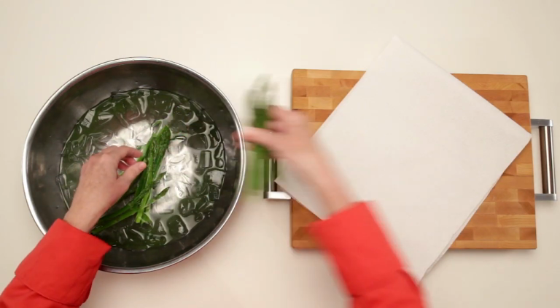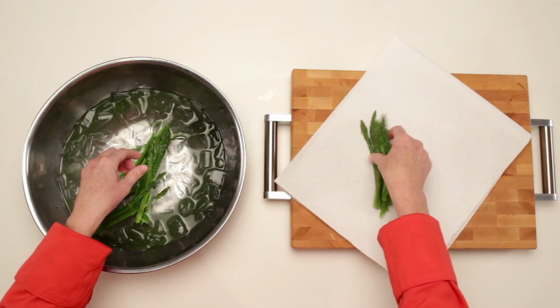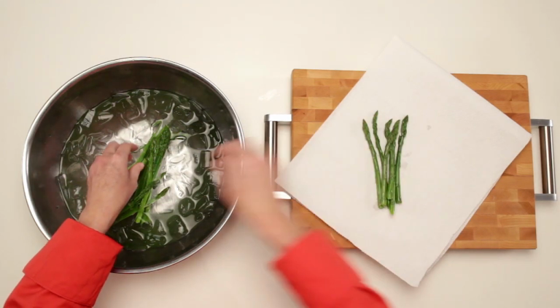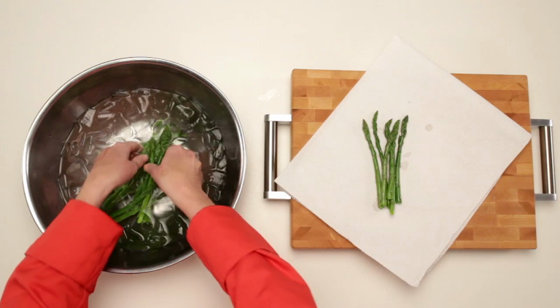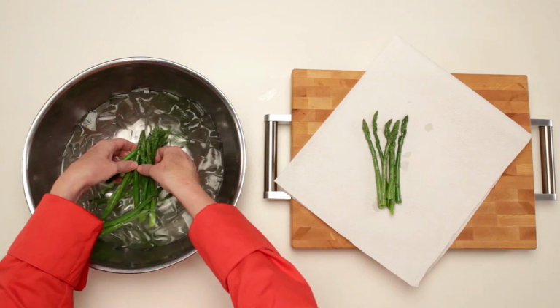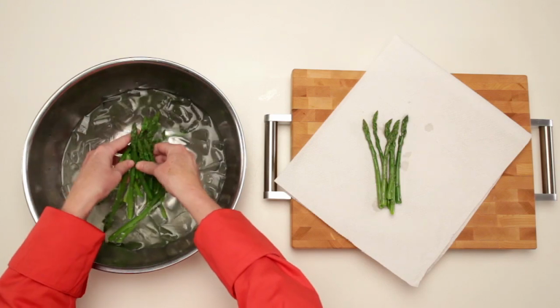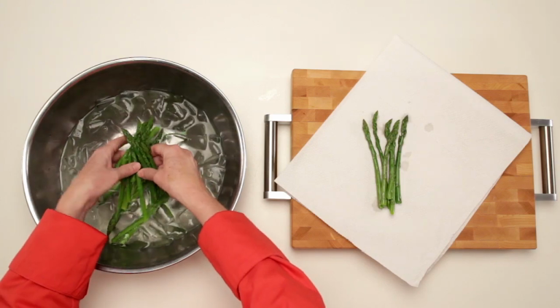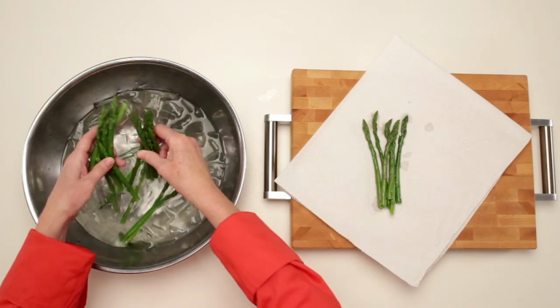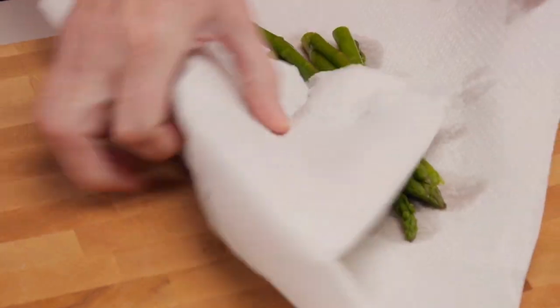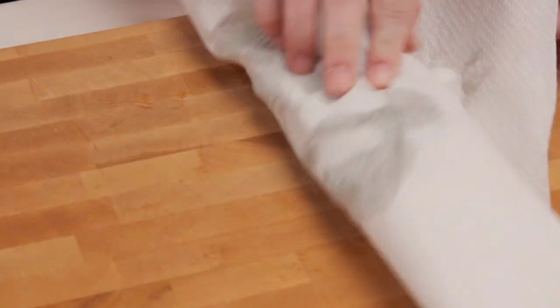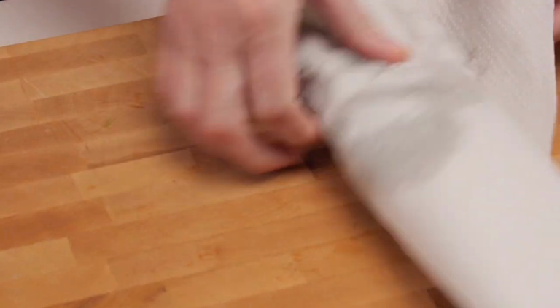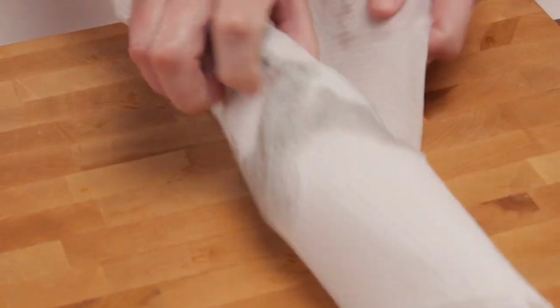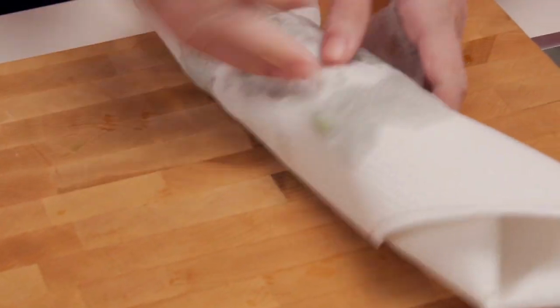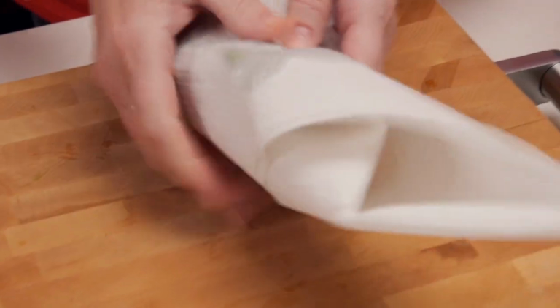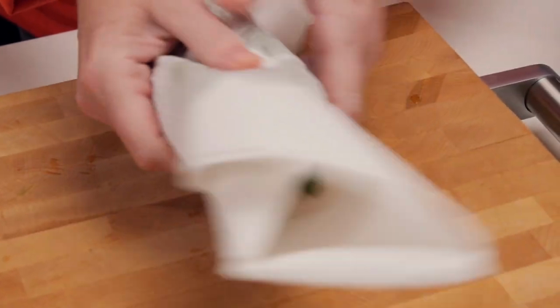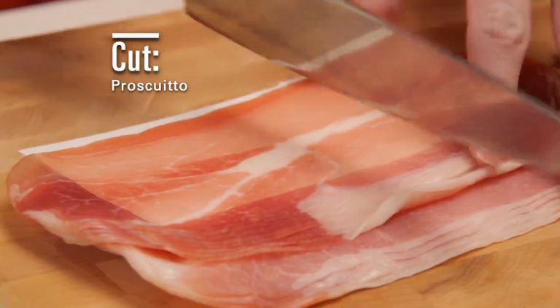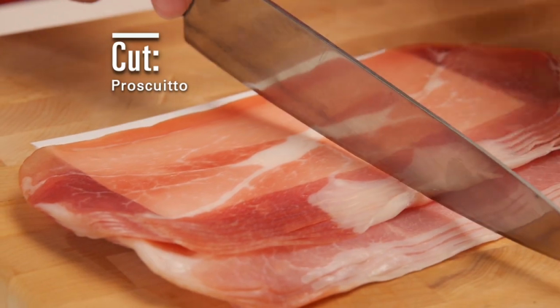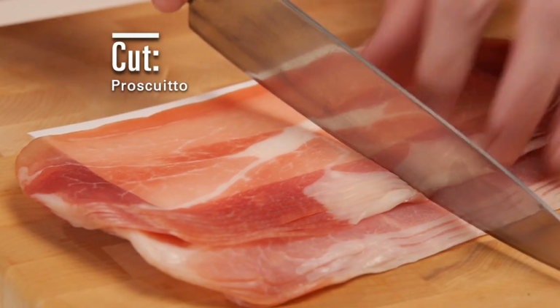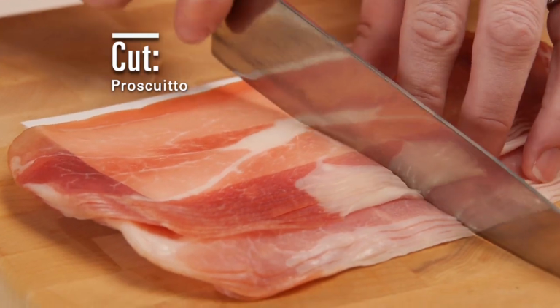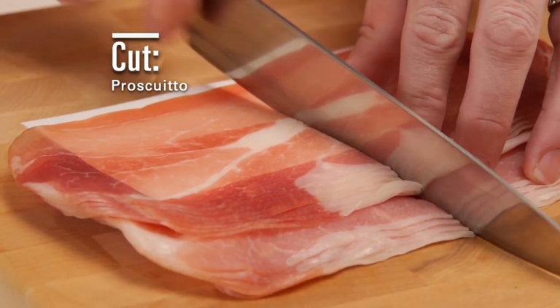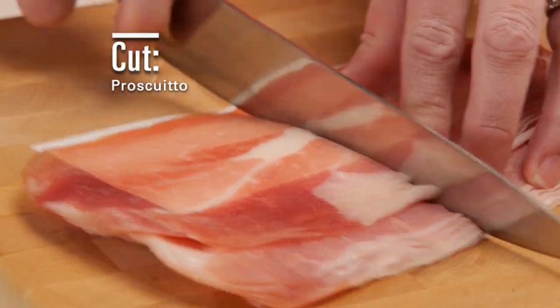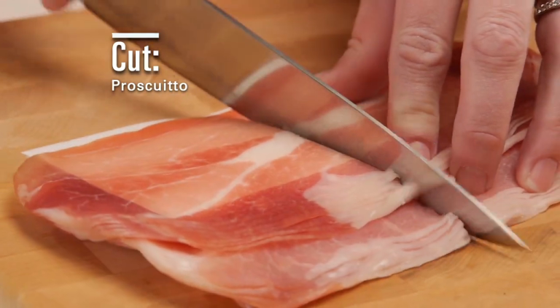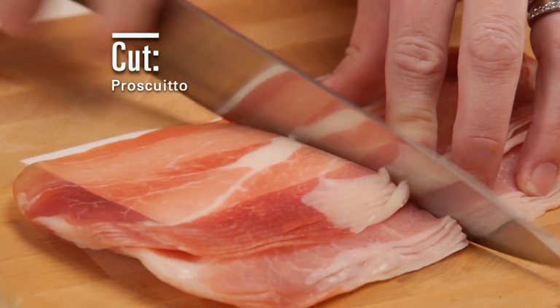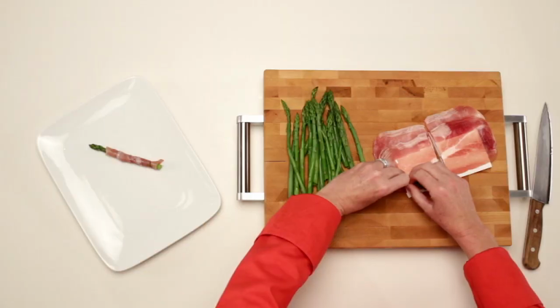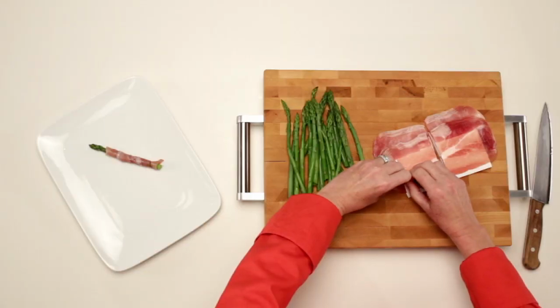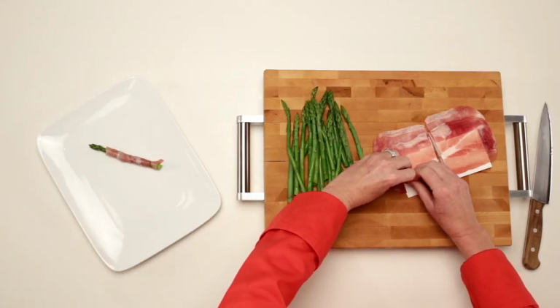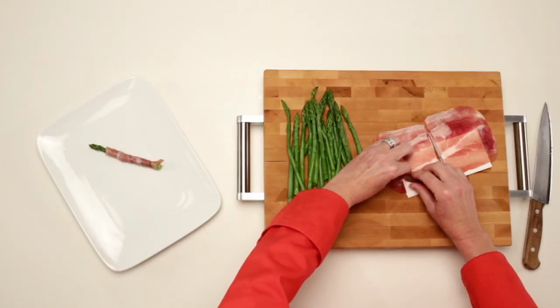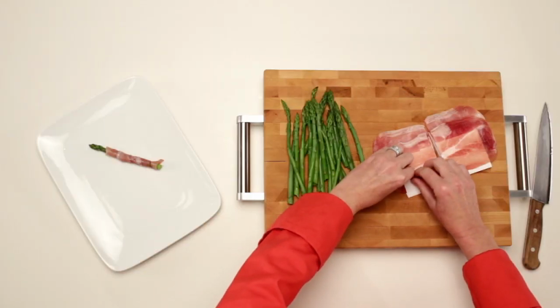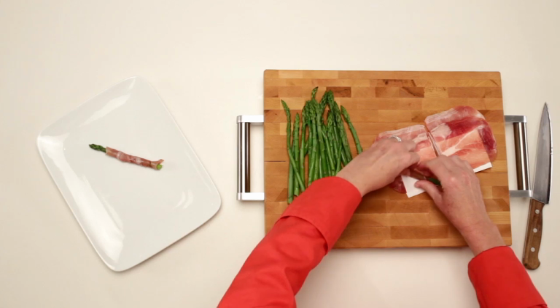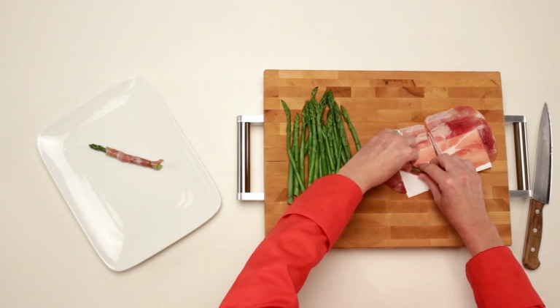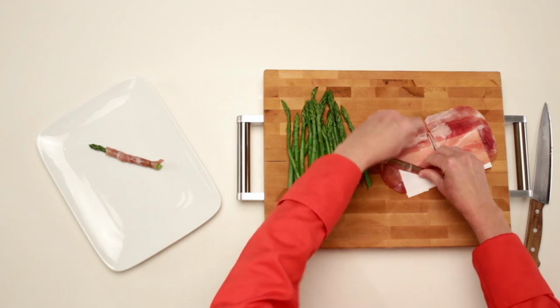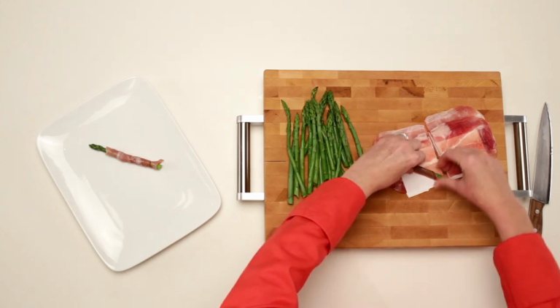Remove the asparagus from the ice water, drain, and dry with paper towels. Then cut your prosciutto in half. Wrap each stalk with one slice and transfer to a serving platter or baking sheet.